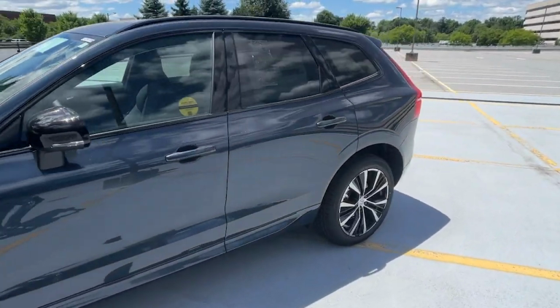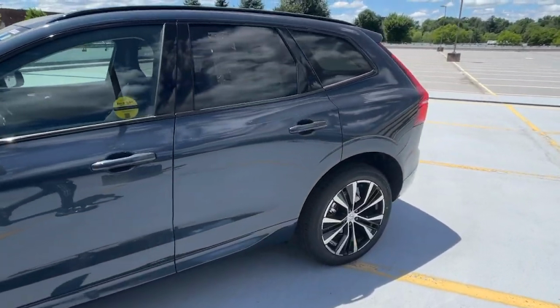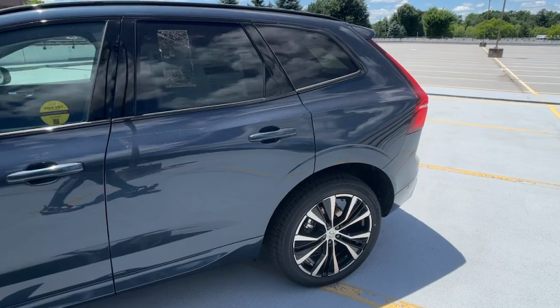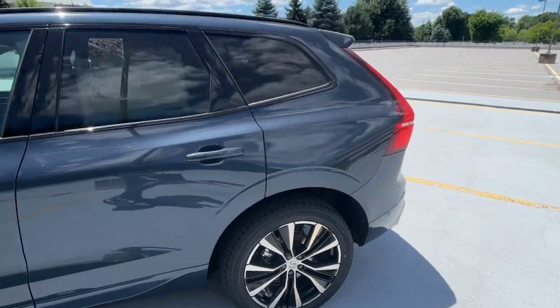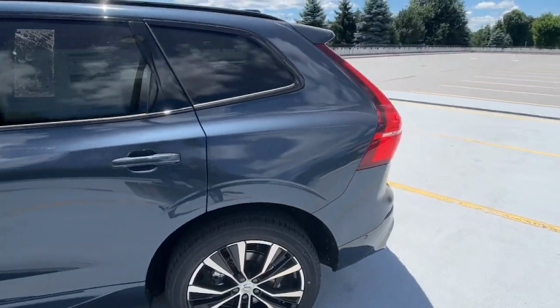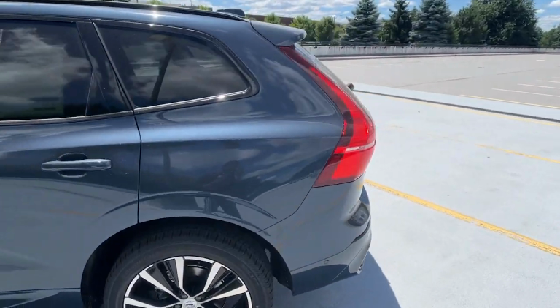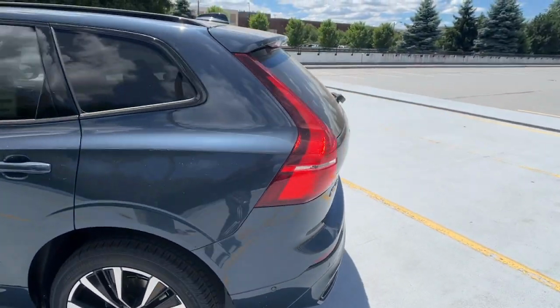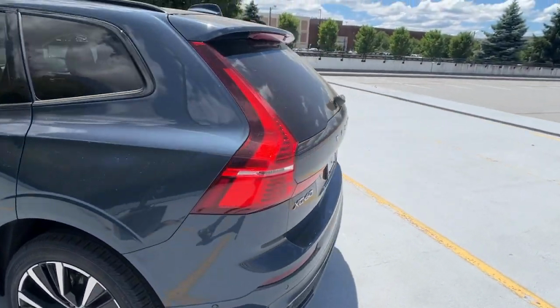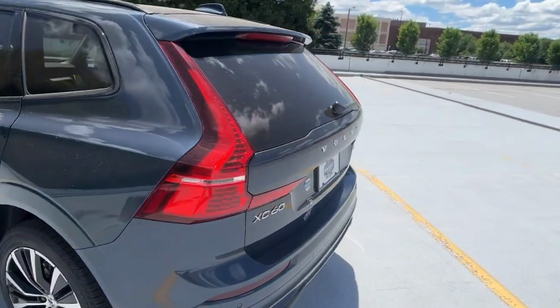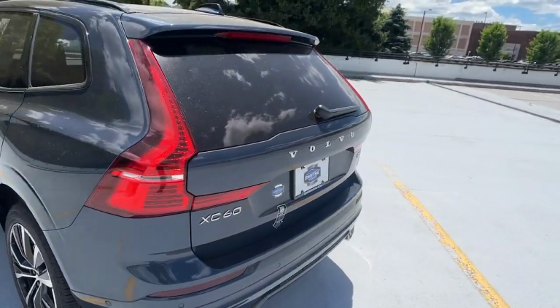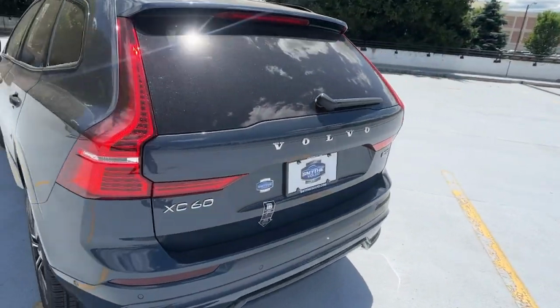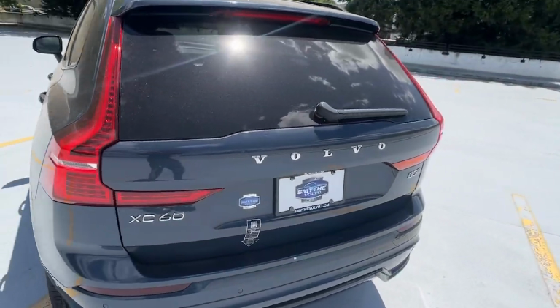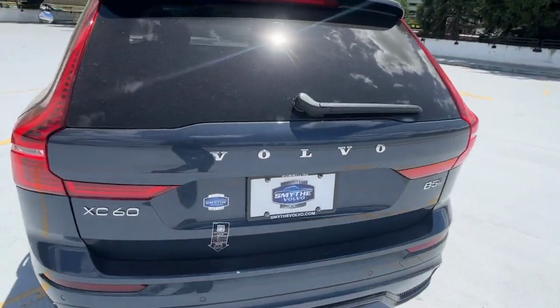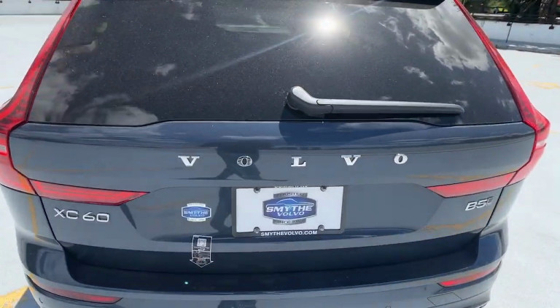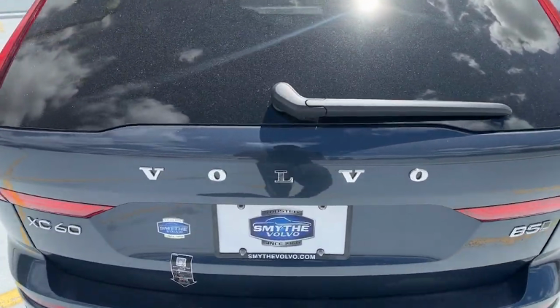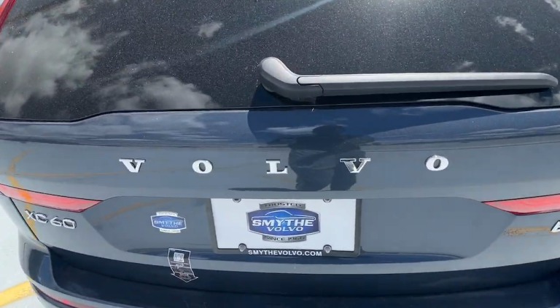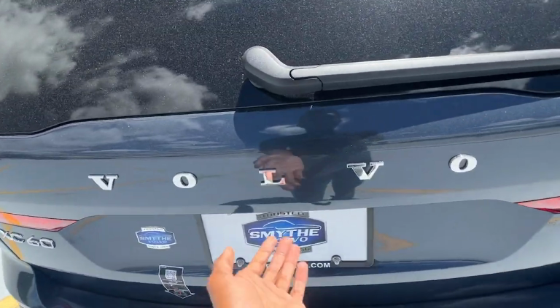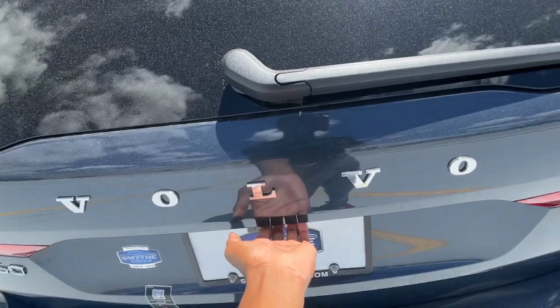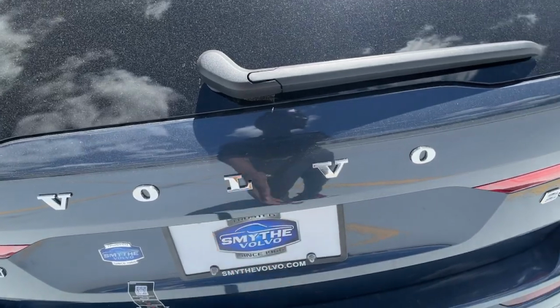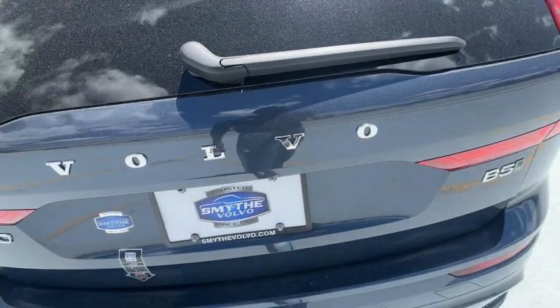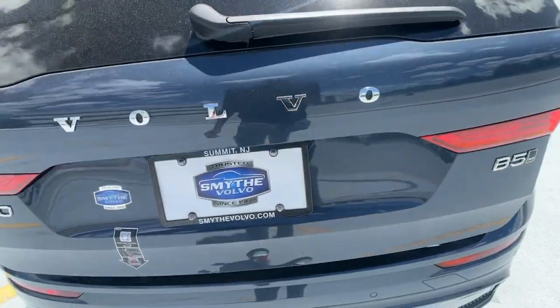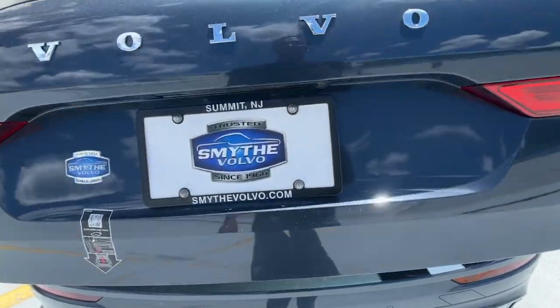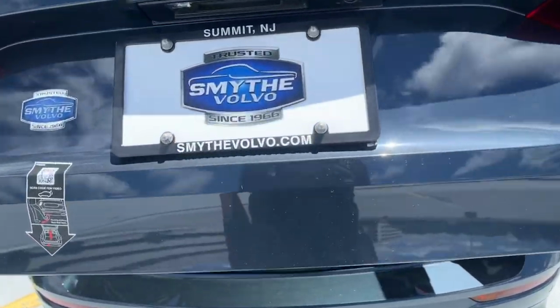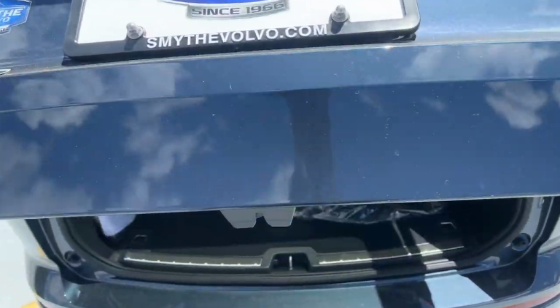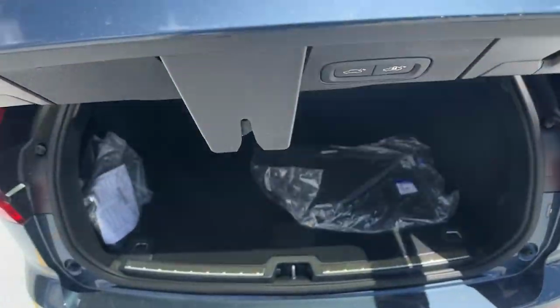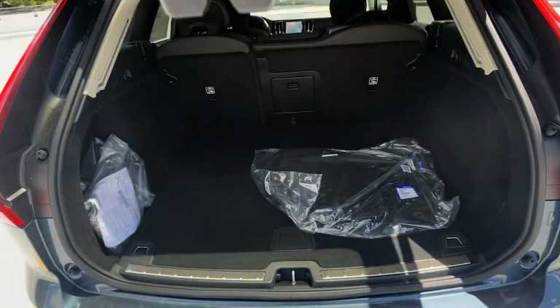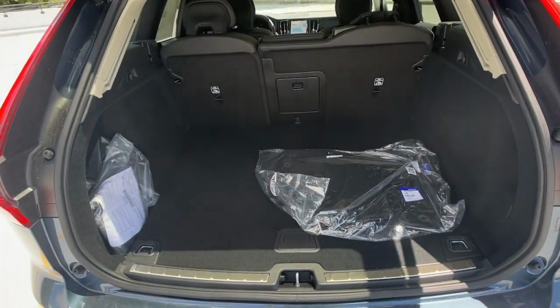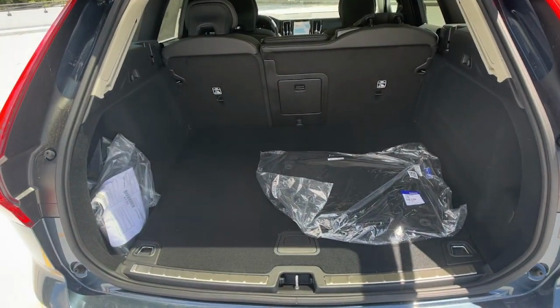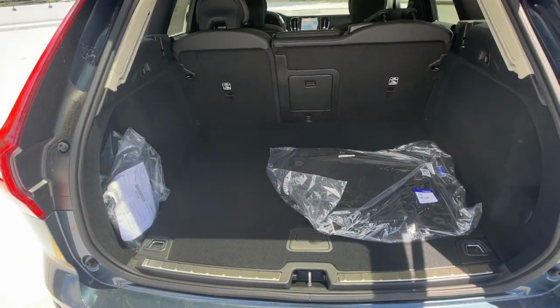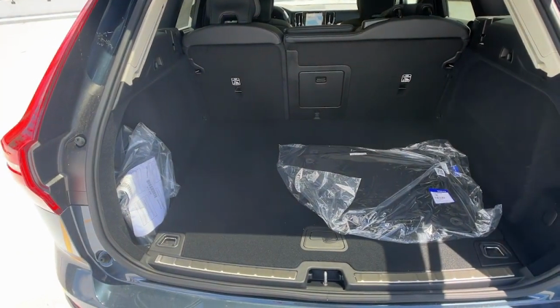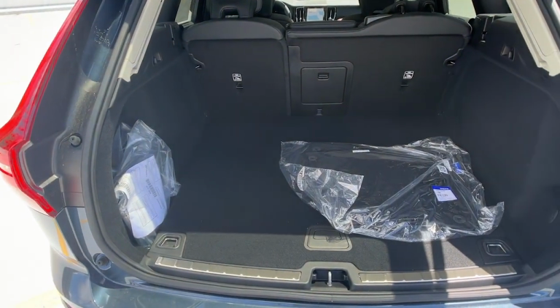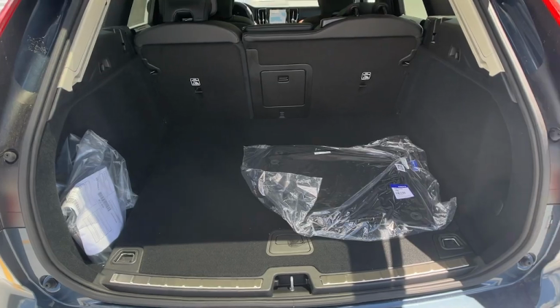Whether your passion is for the traditional gas-powered or twin-engine plug-in hybrid model, this spacious, upscale, and super safety-minded SUV brings refinement, capability, and tasteful style to every excursion.